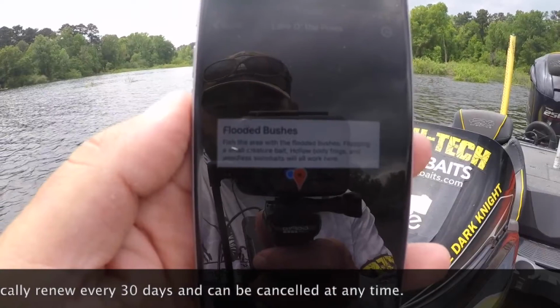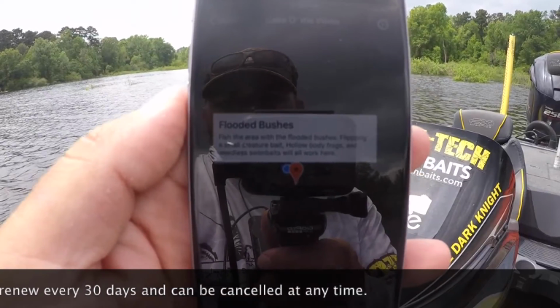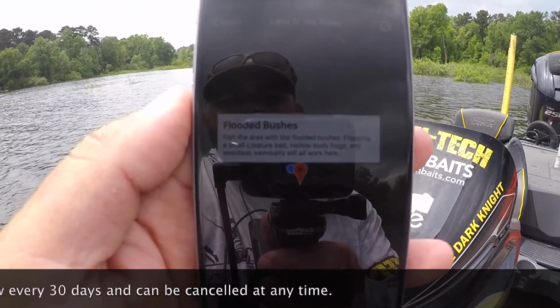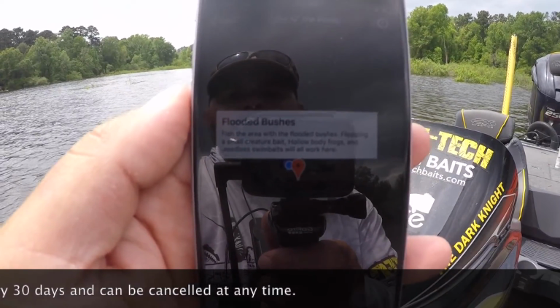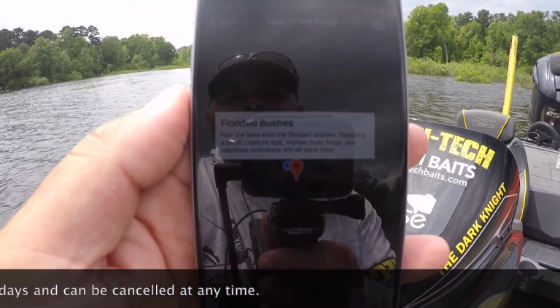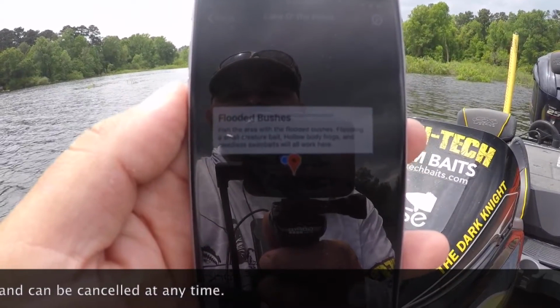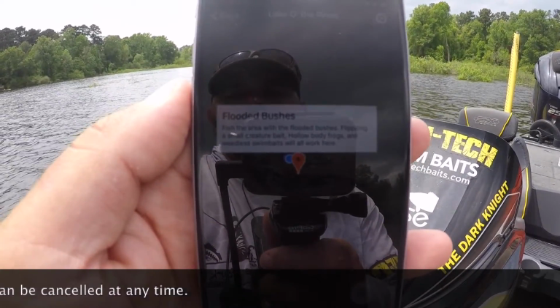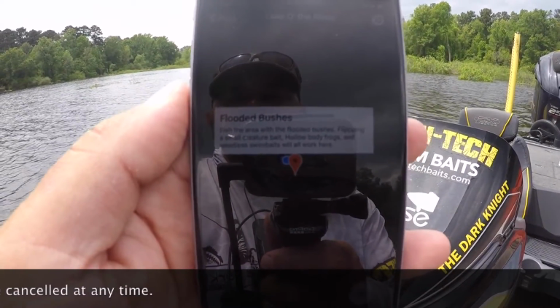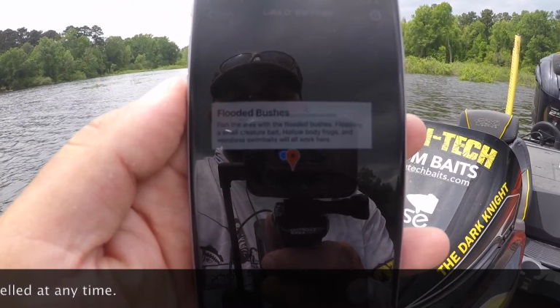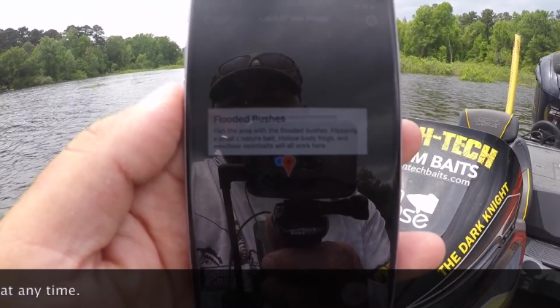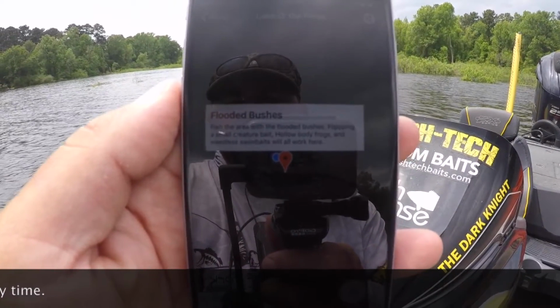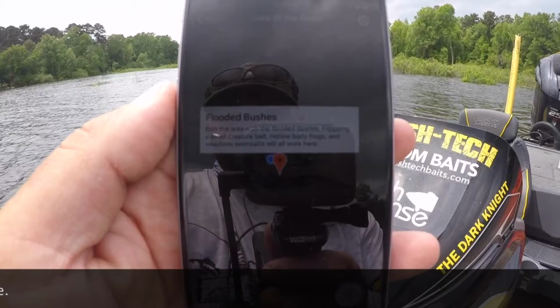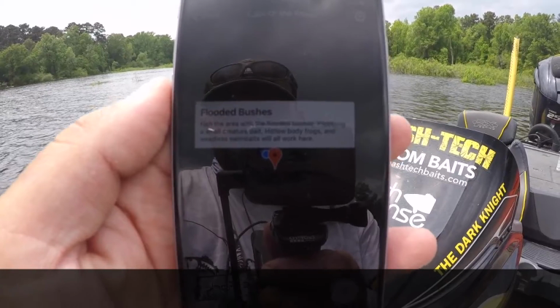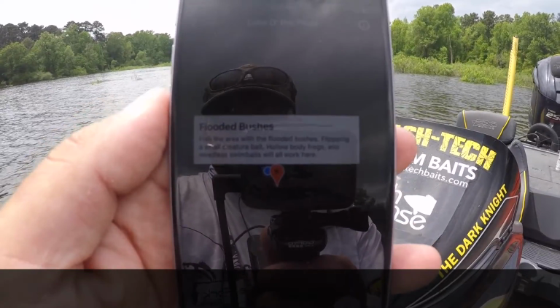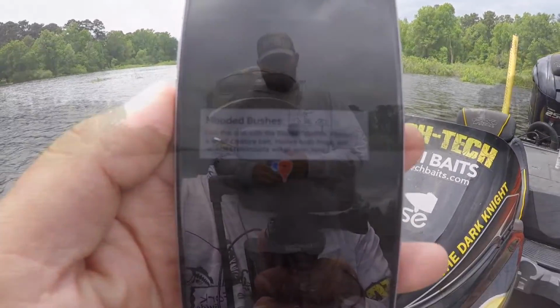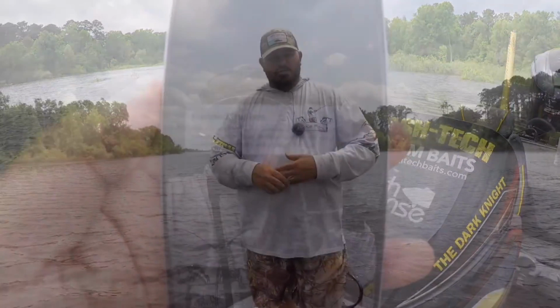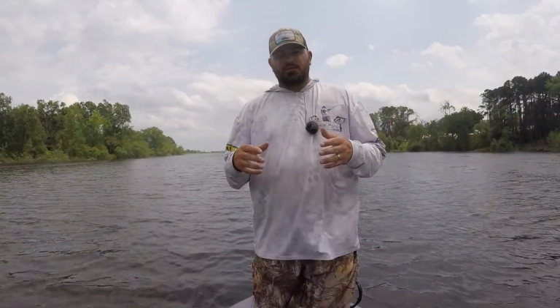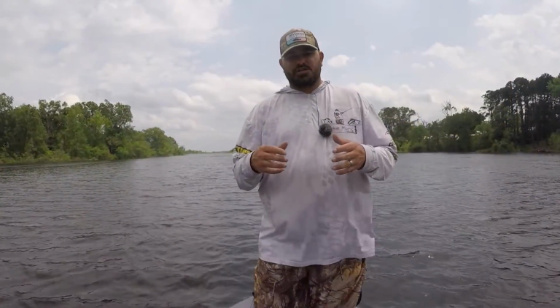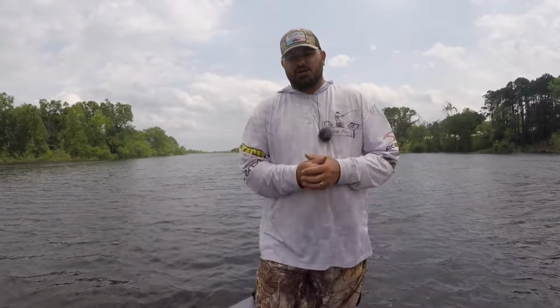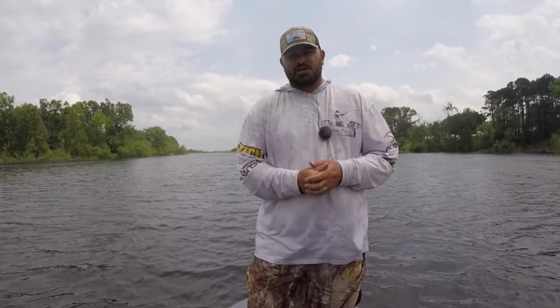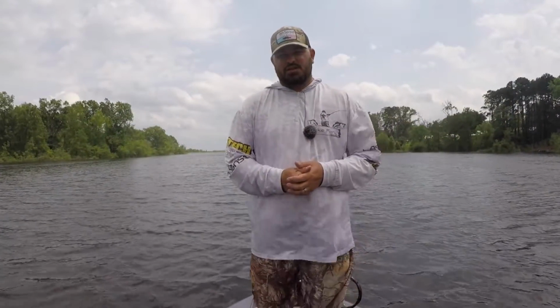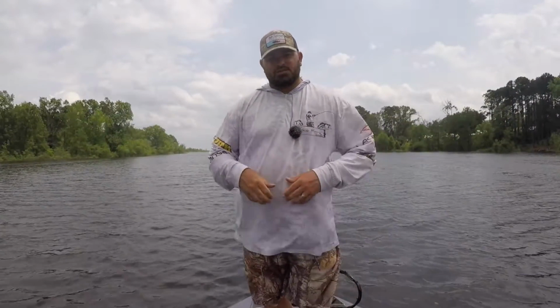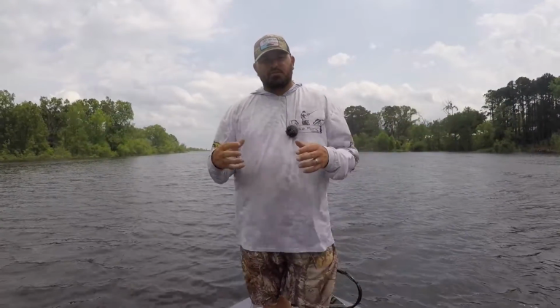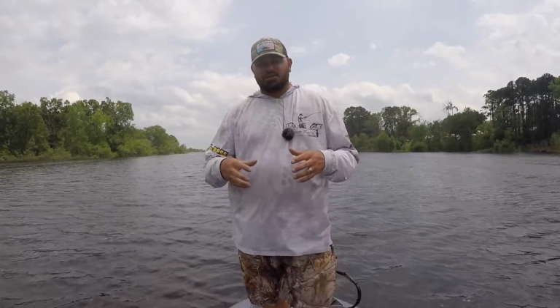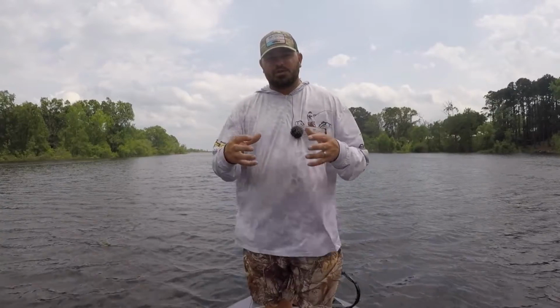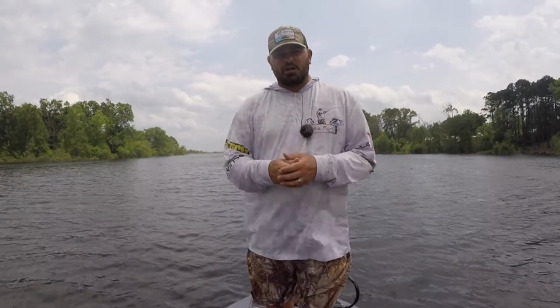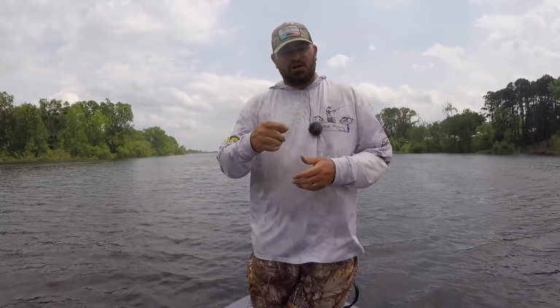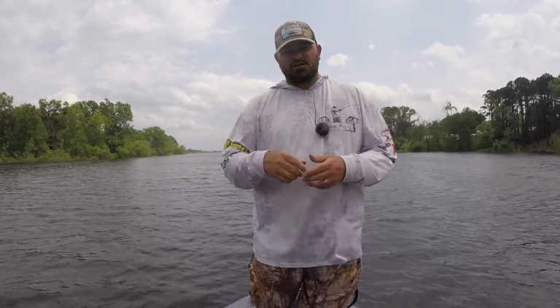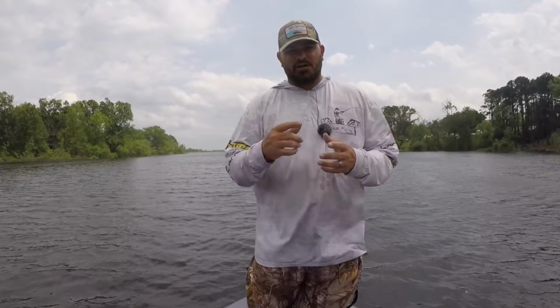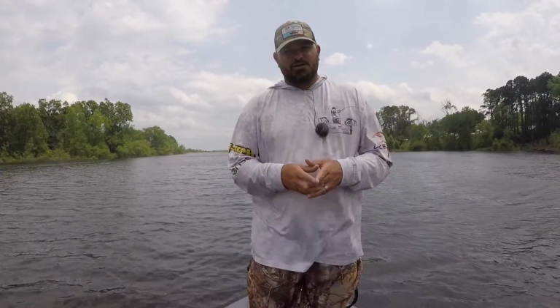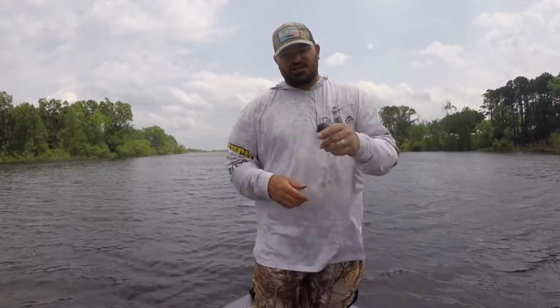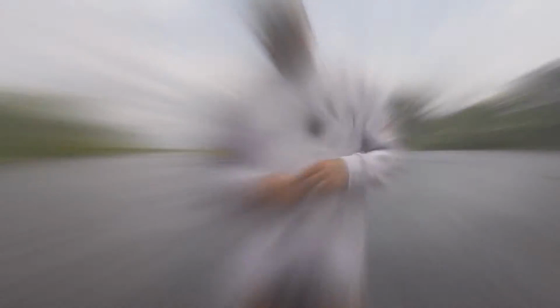Flooded bushes. Fish the area with flooded bushes — flipping a small creature bait, hollow body frogs, and weedless swim baits will all work here. Now the information on Fish Life is always being updated, so you know the information that you're viewing is current, spot-on, just like this right here.